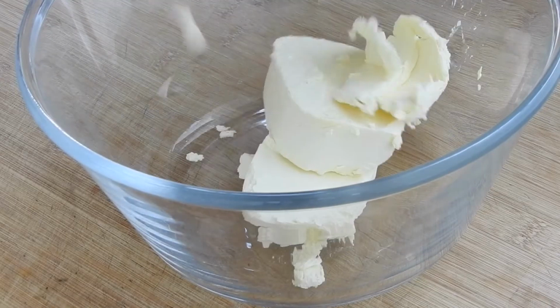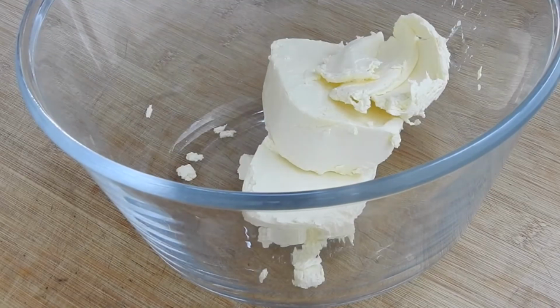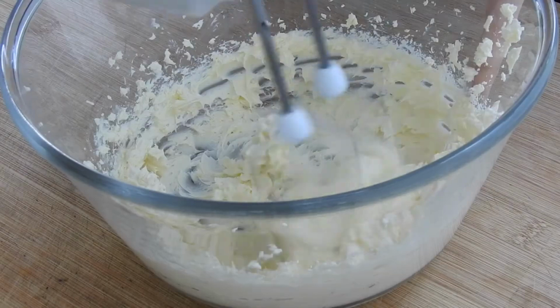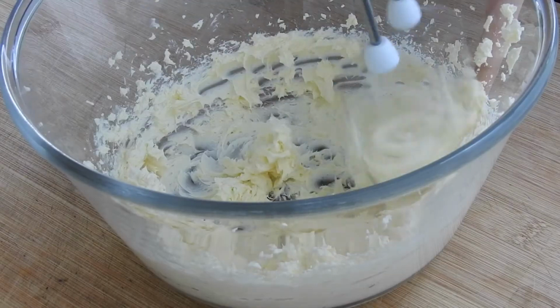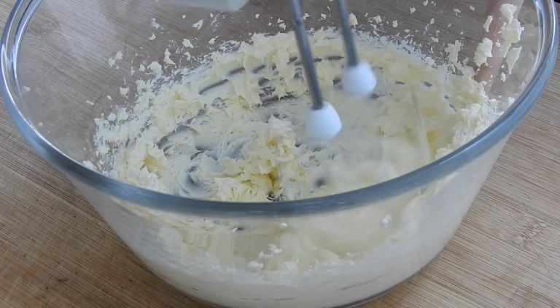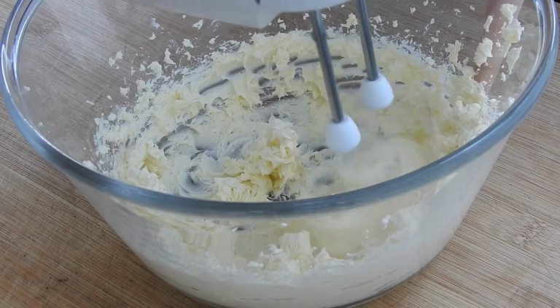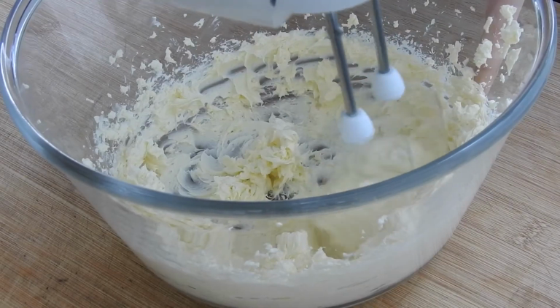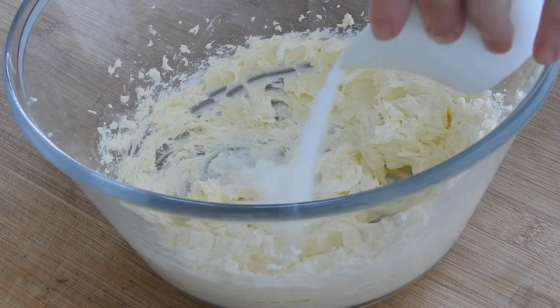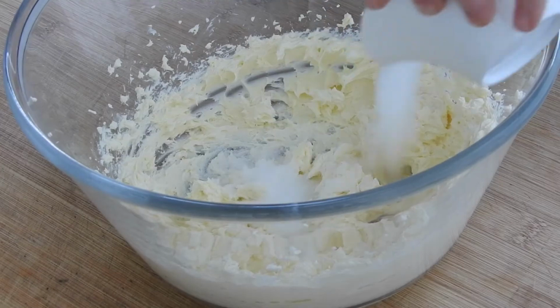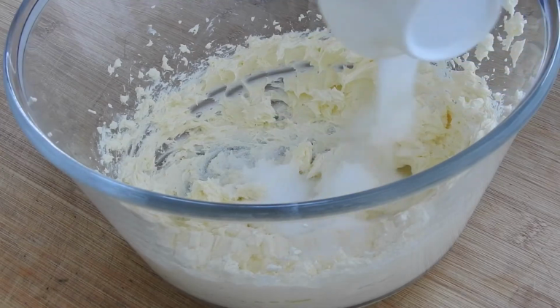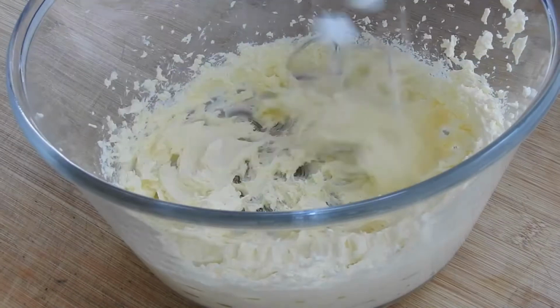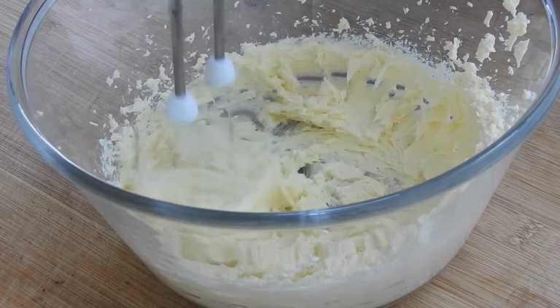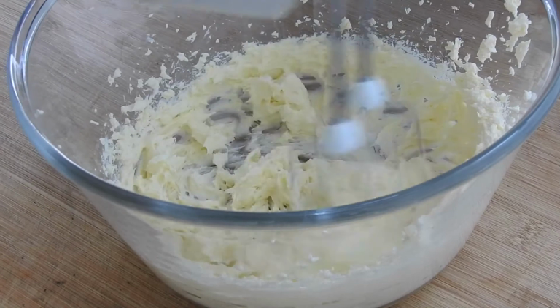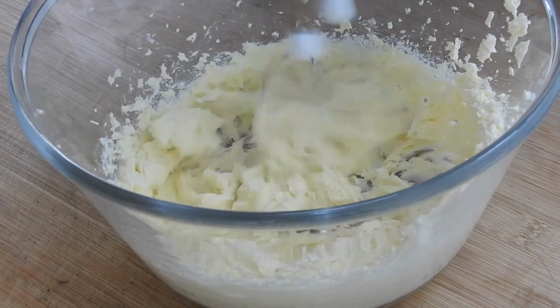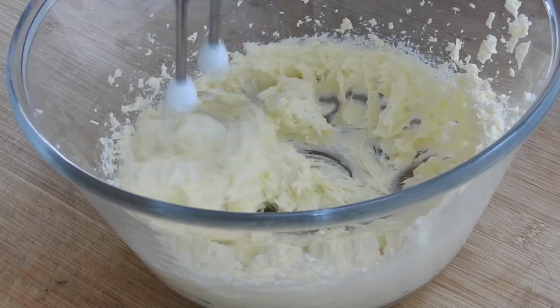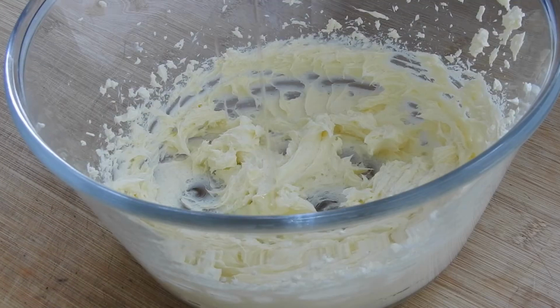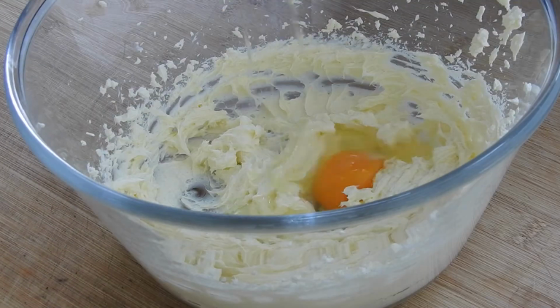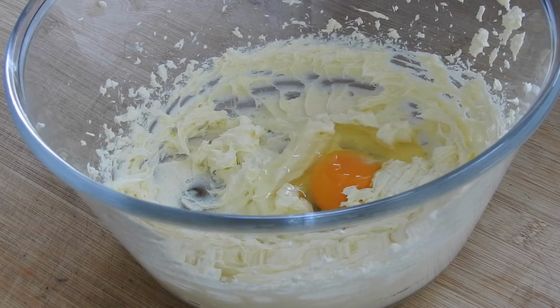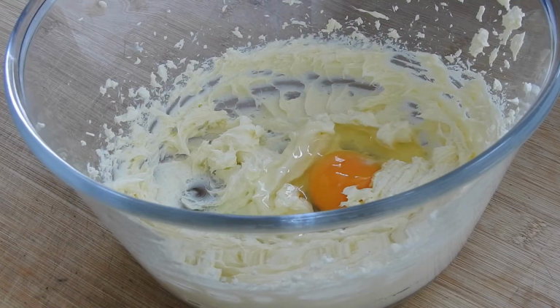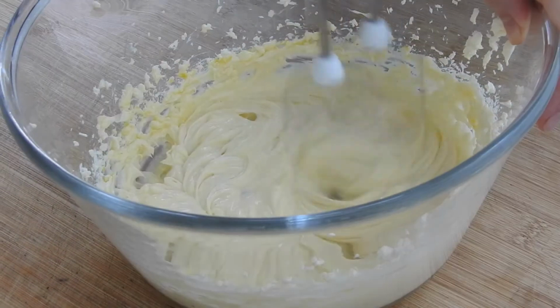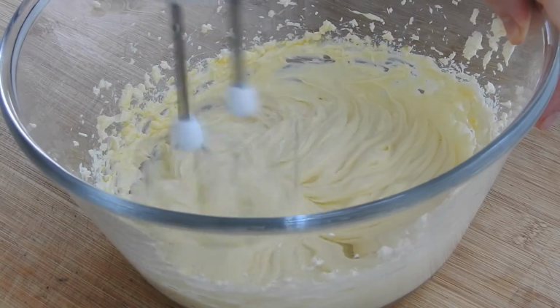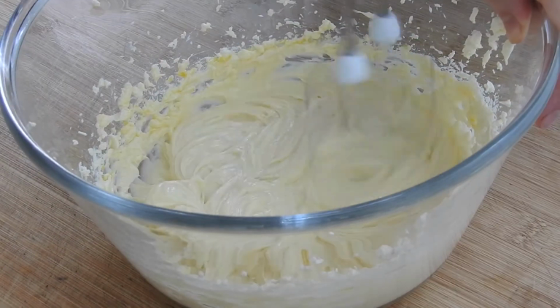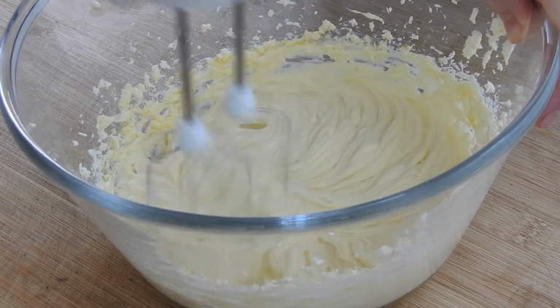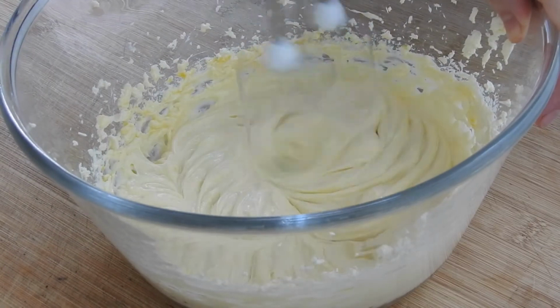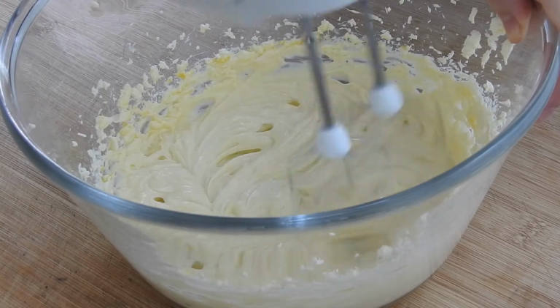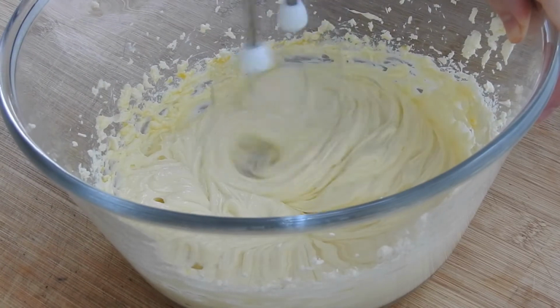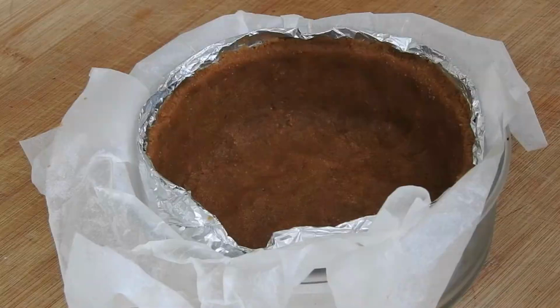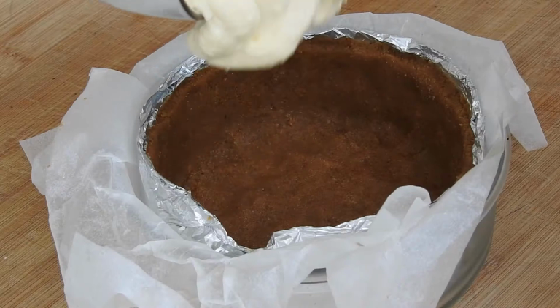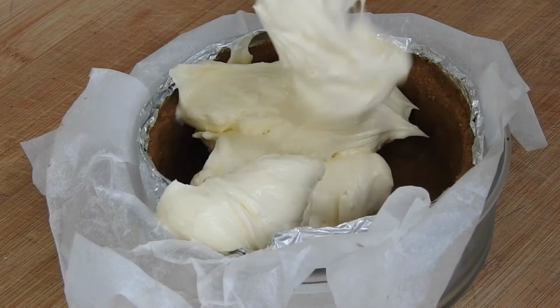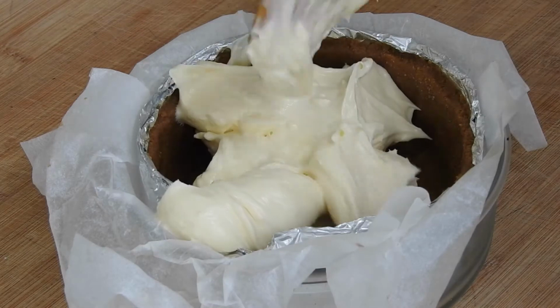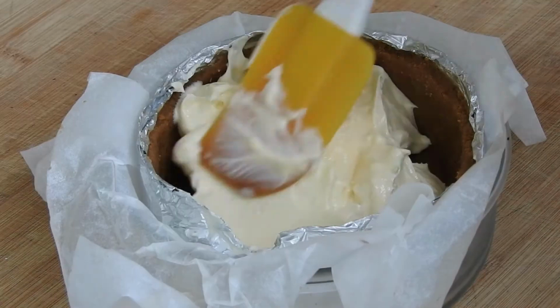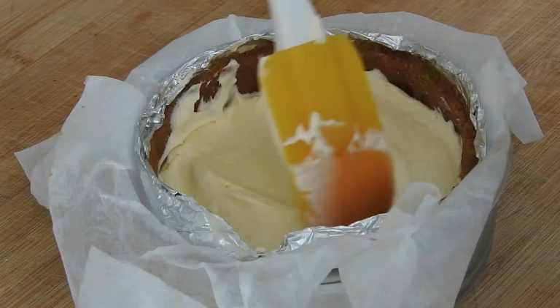Beat the cream cheese until smooth, then add 50 grams of the white sugar. Mix it in, then add the egg at low speed. If you're doubling the recipe, add the eggs one at a time. When well blended, pour it over the crust and even it out.